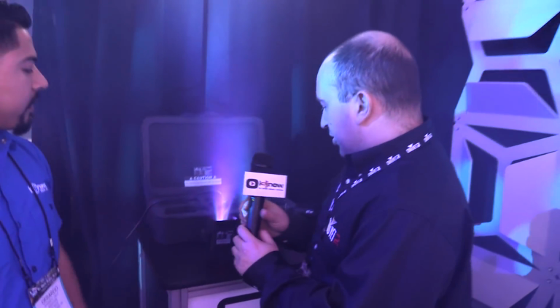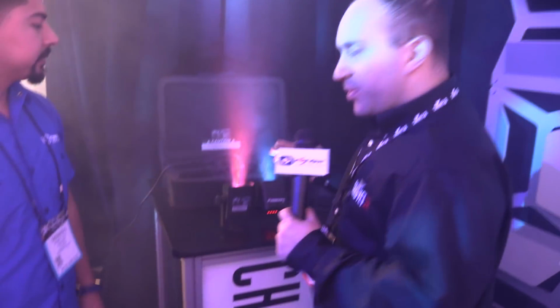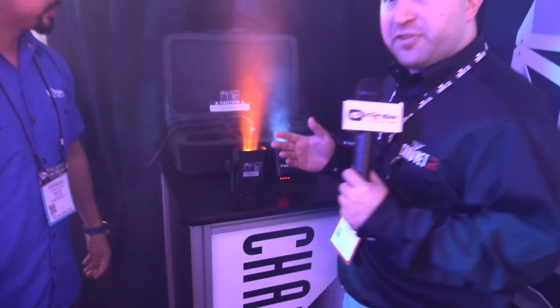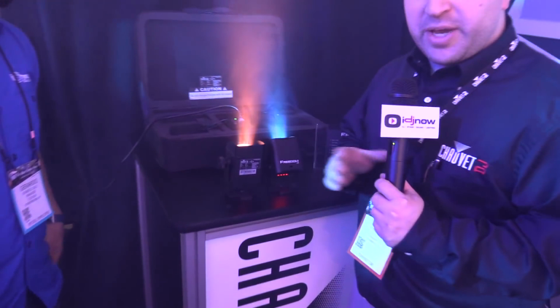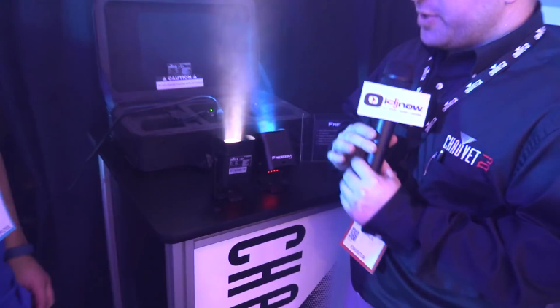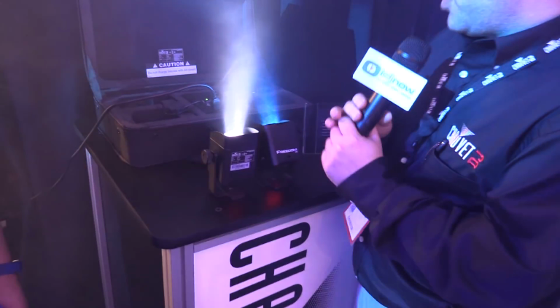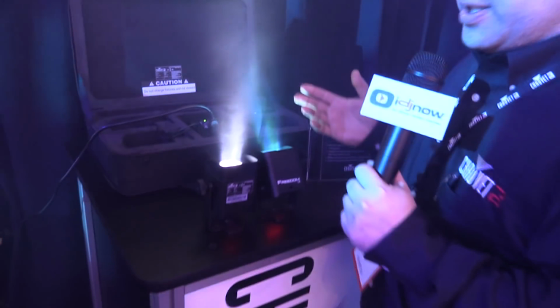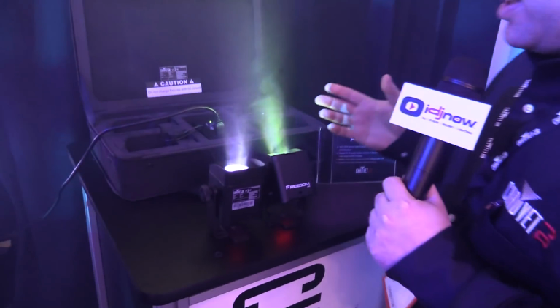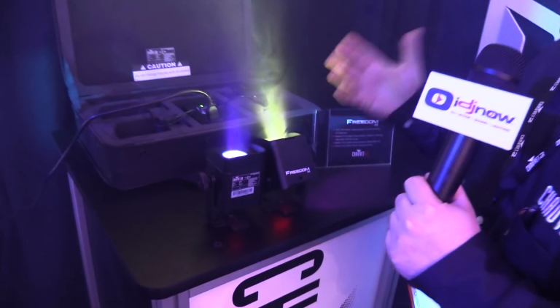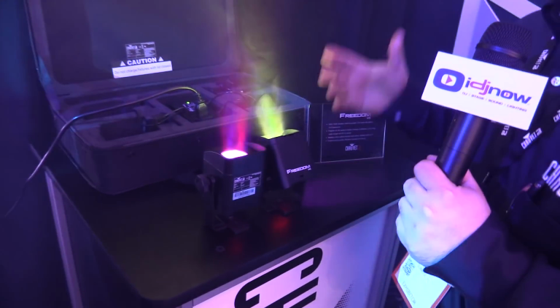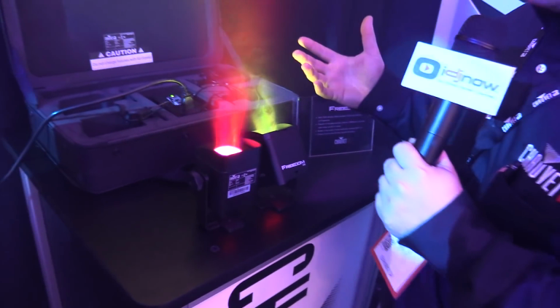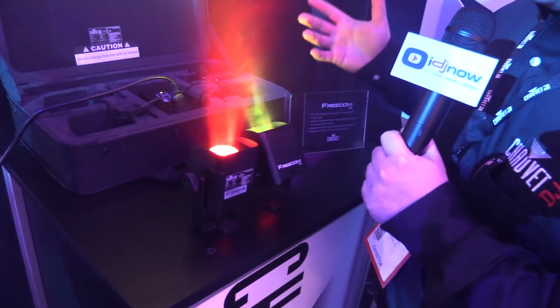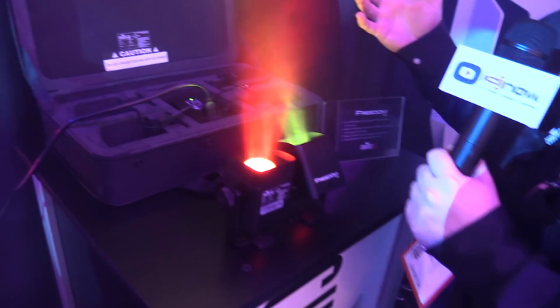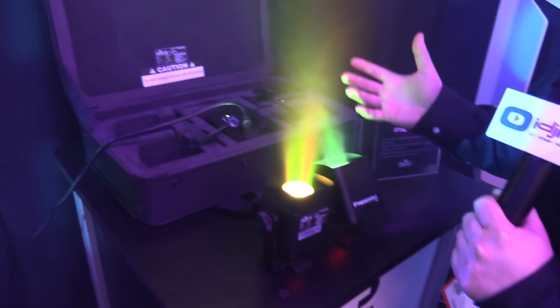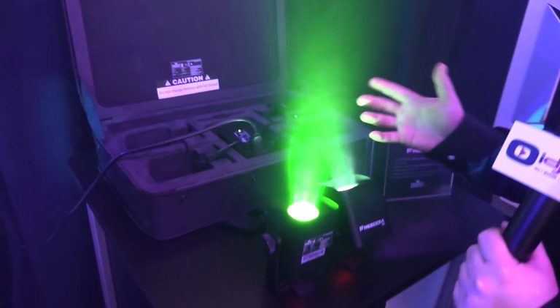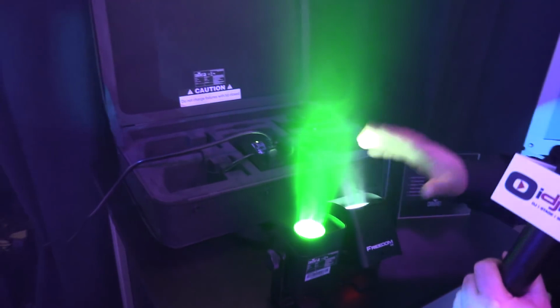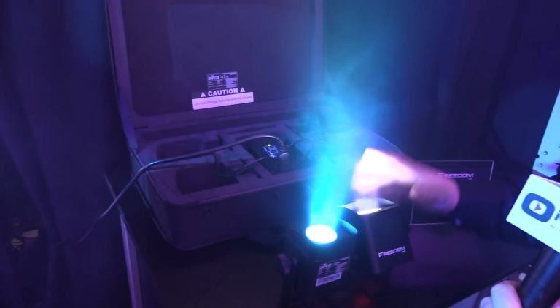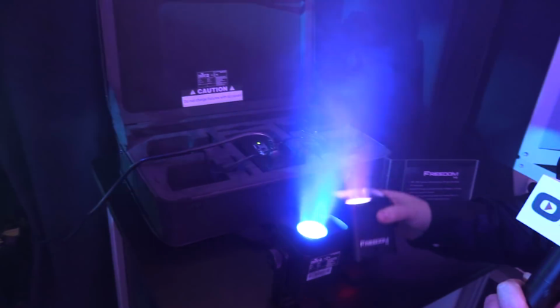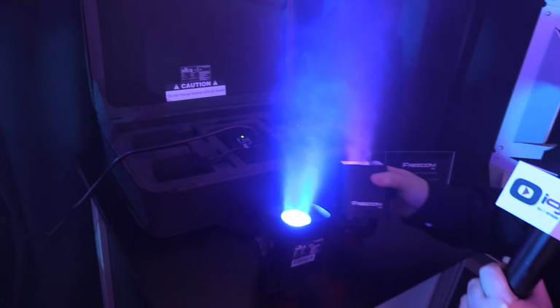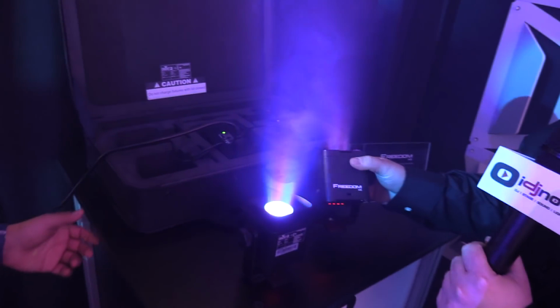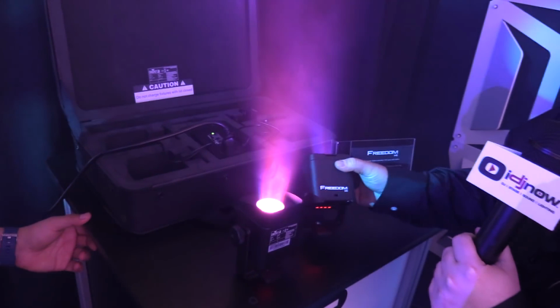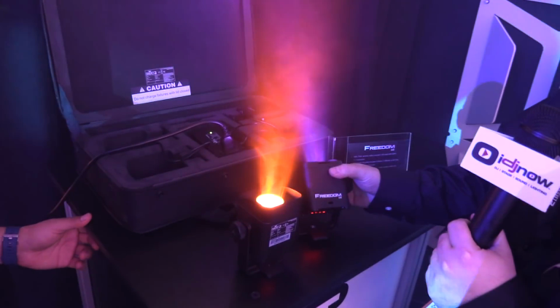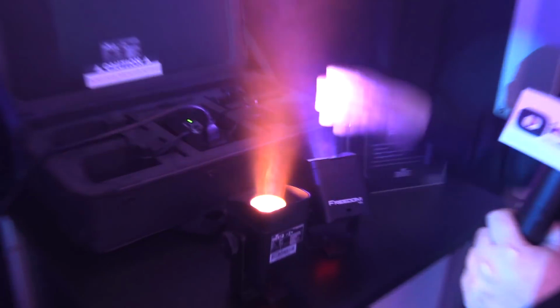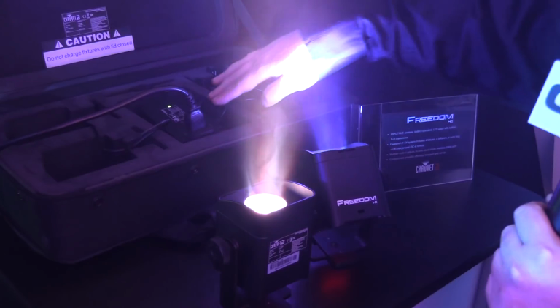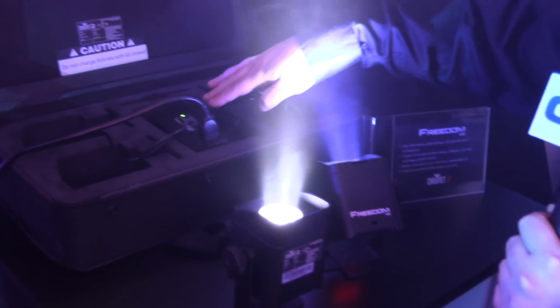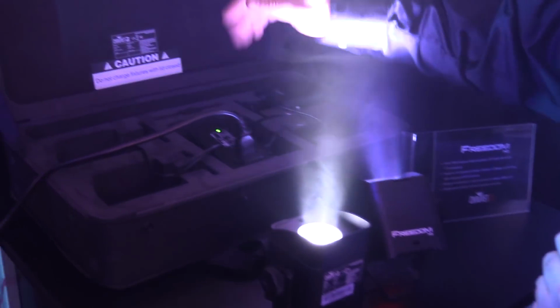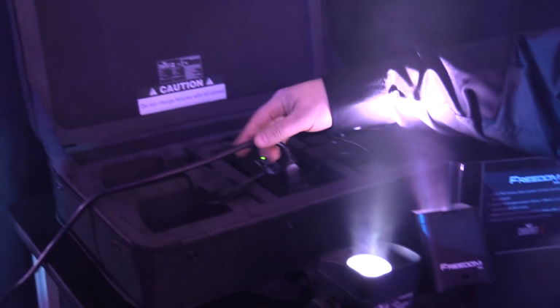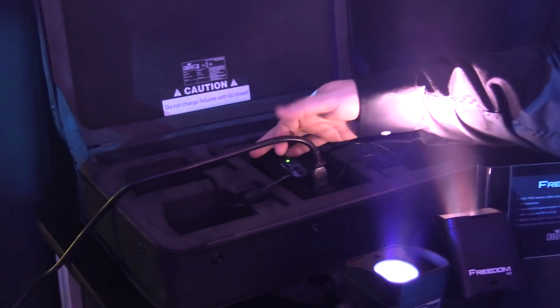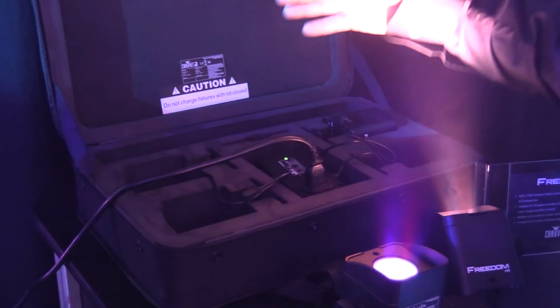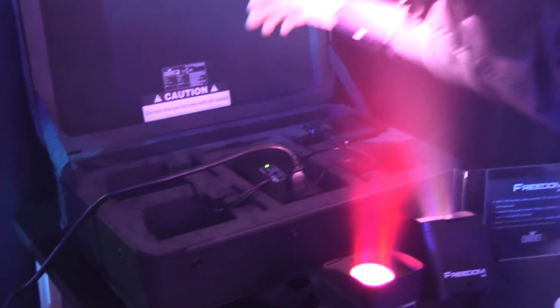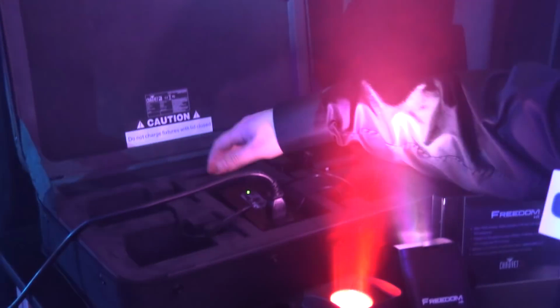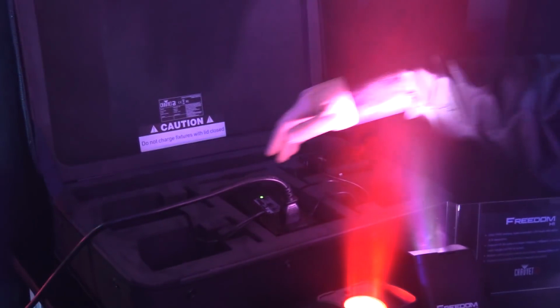So here we have the Freedom H1 and what it is is a system. It's a pack, and what you get in that pack is four Freedom H1 fixtures, a multi-charger, obviously including the power cord, and an IRC remote.